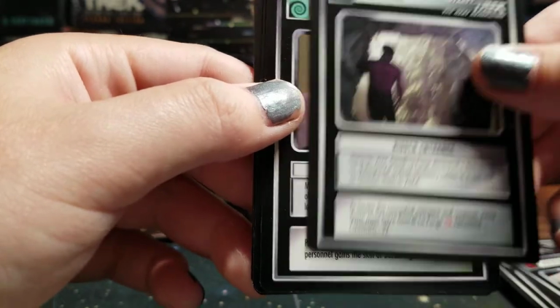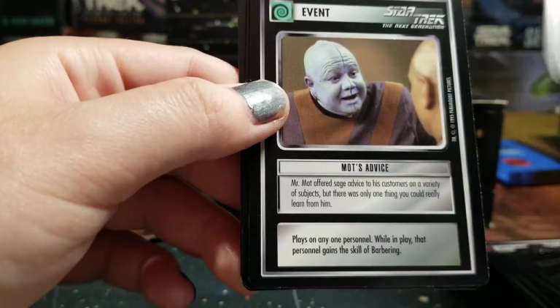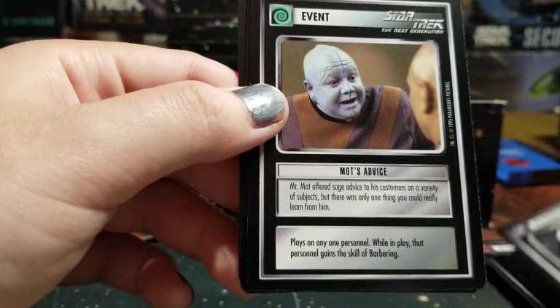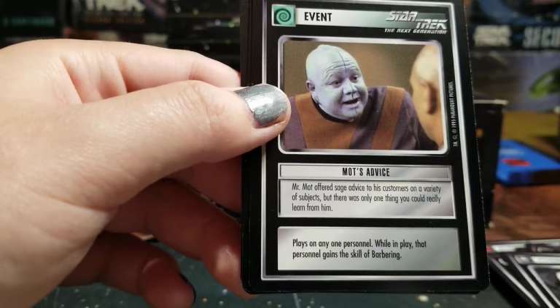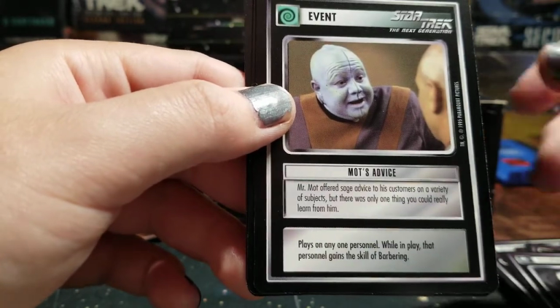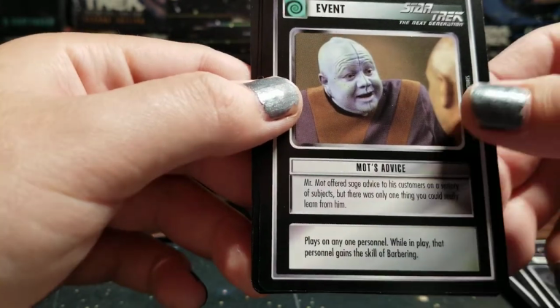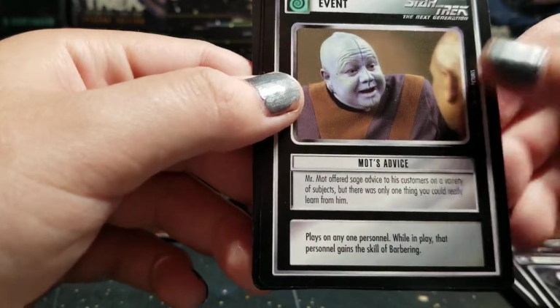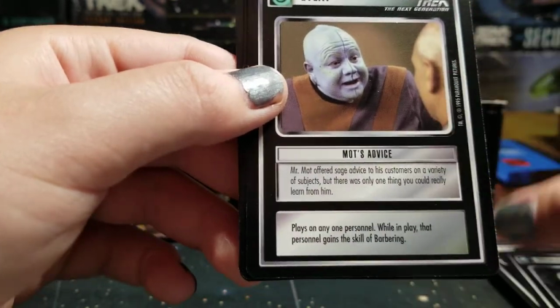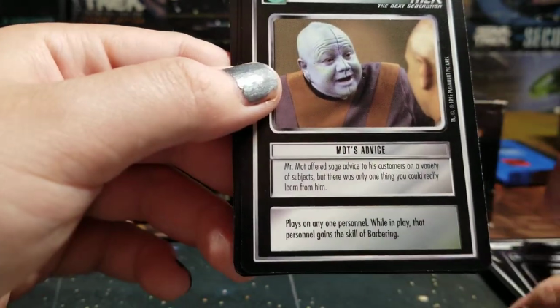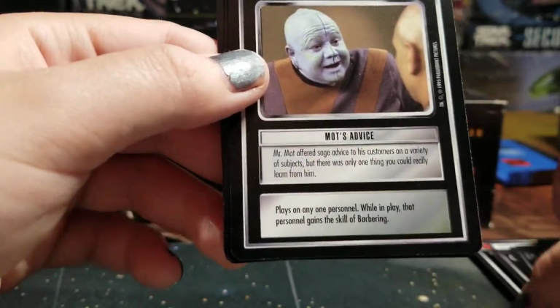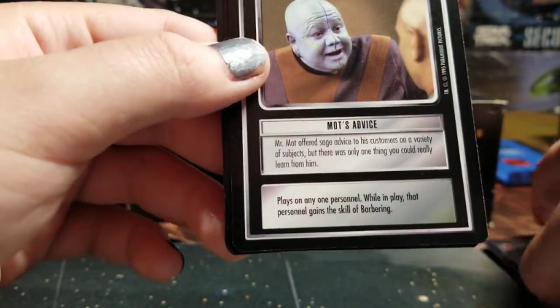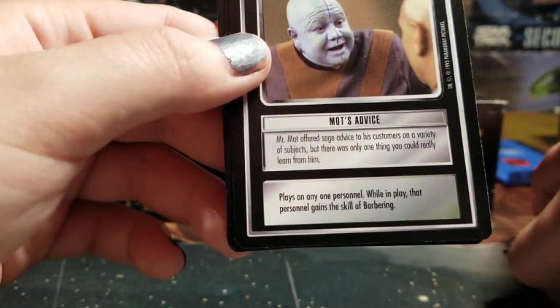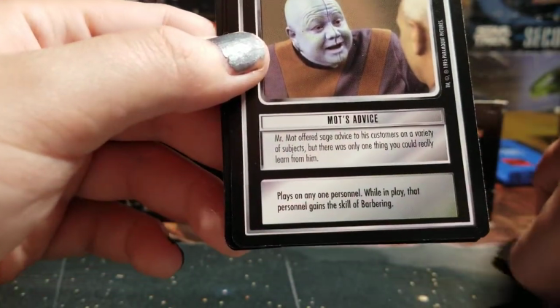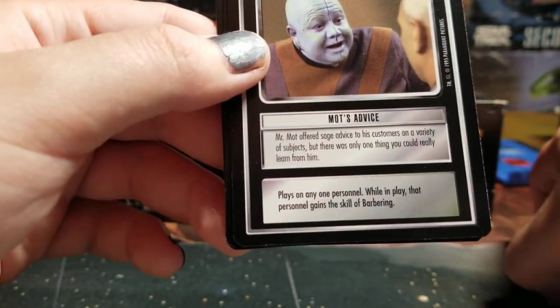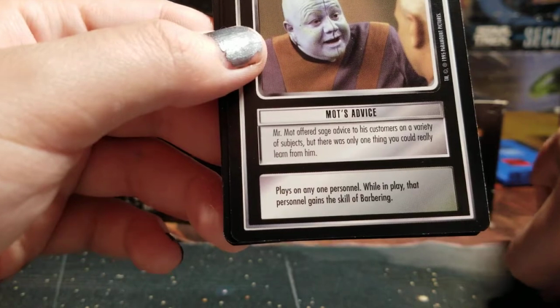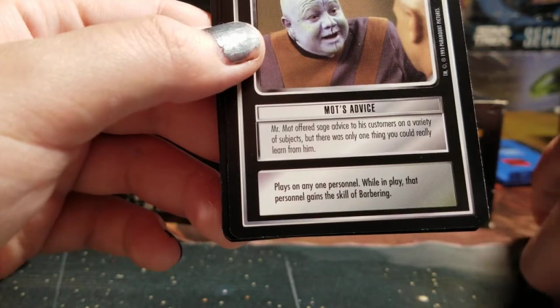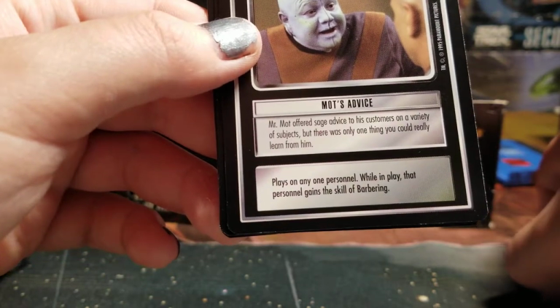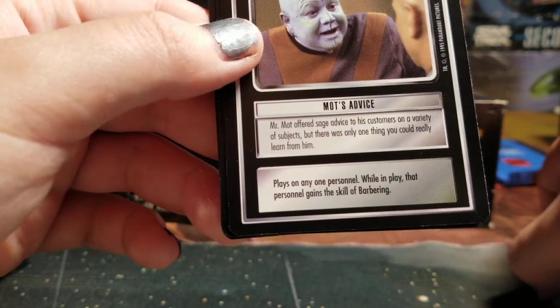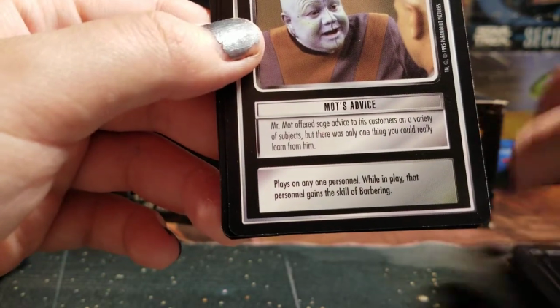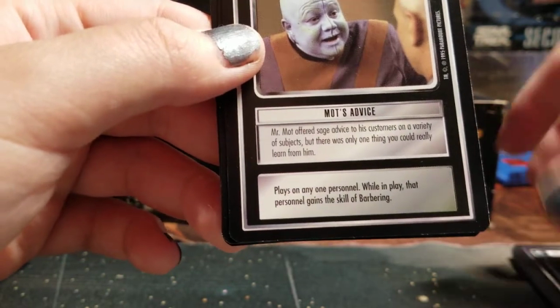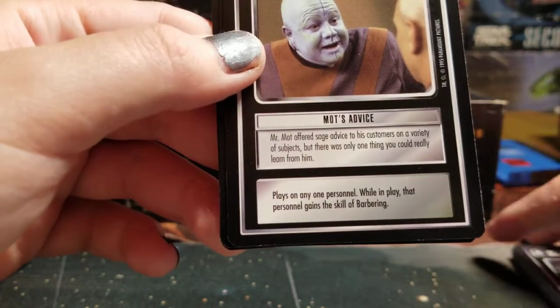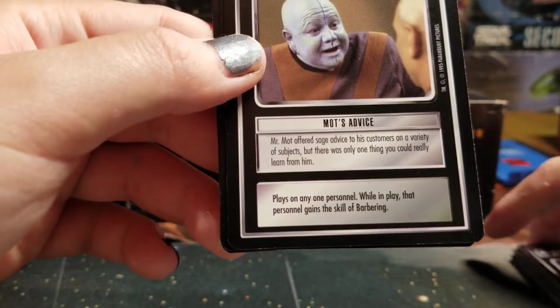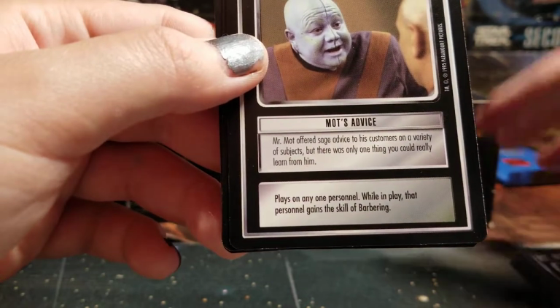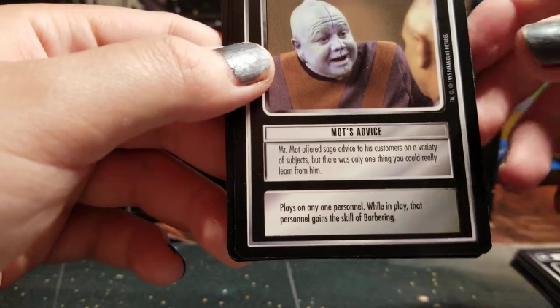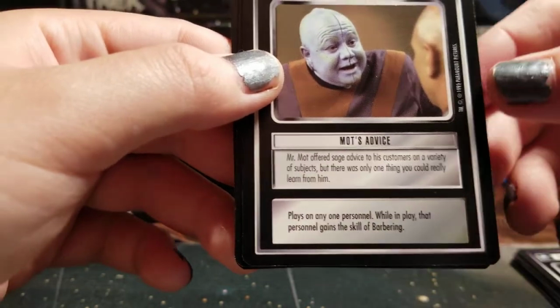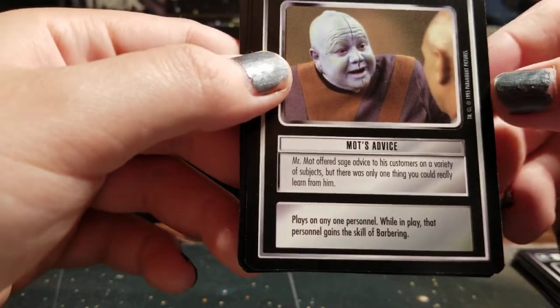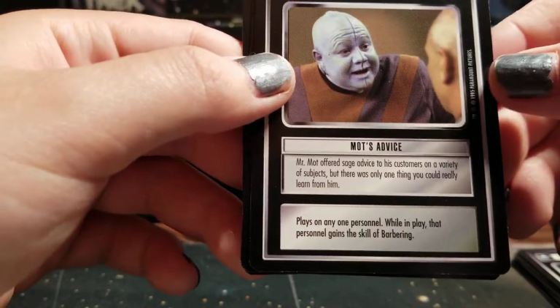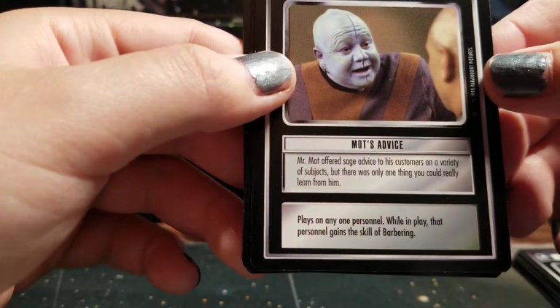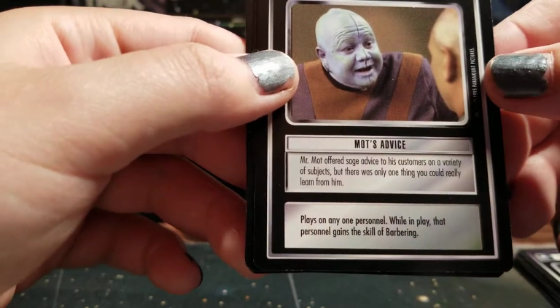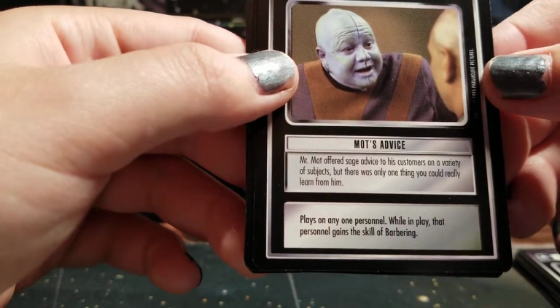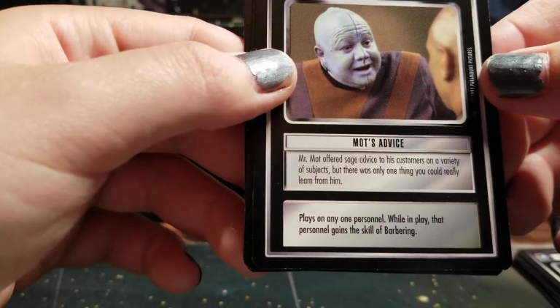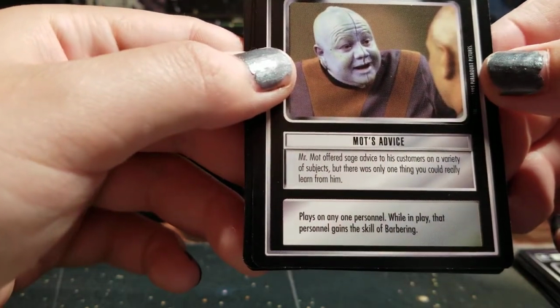Hidden Entrance. Mott's Advice. Mr. Mott offered sage advice to his customers on a variety of subjects, but there was only one thing you could really learn from him.